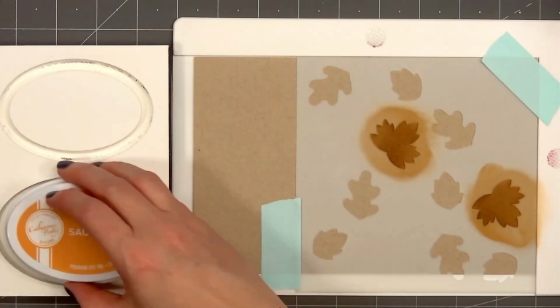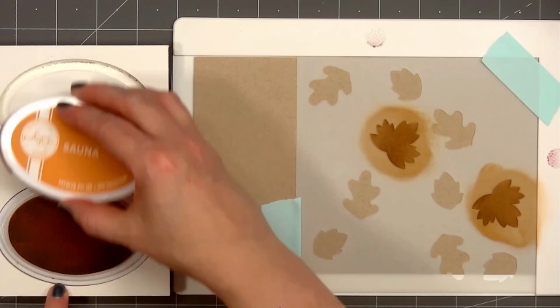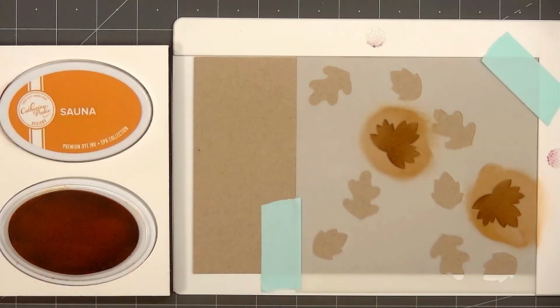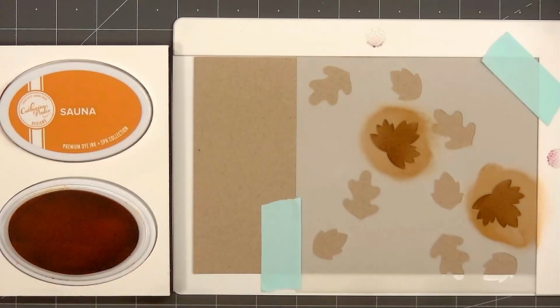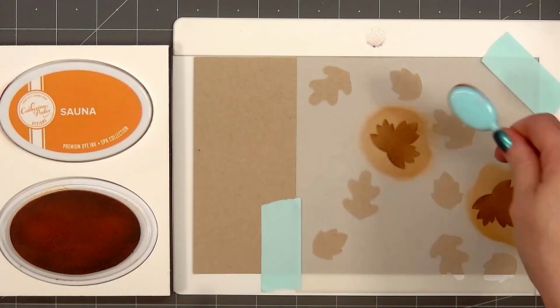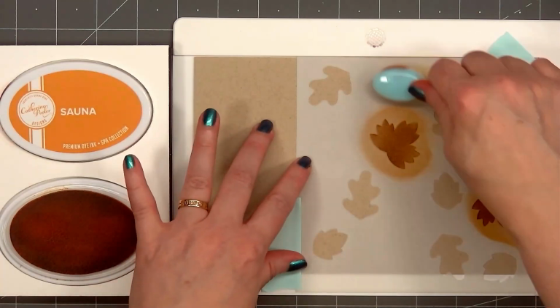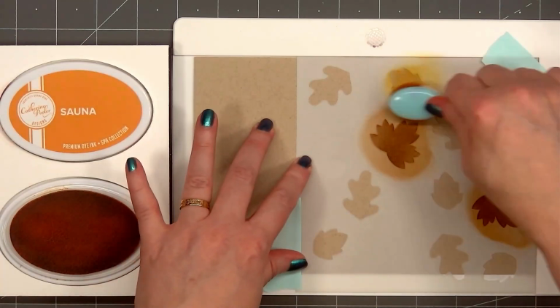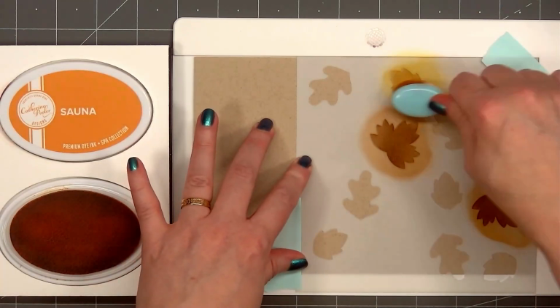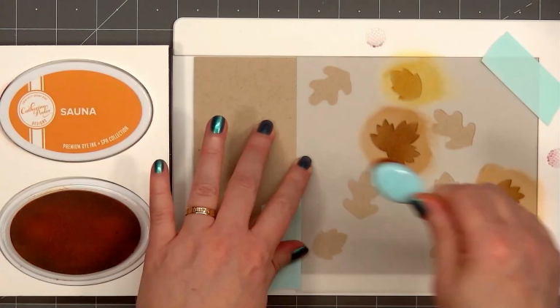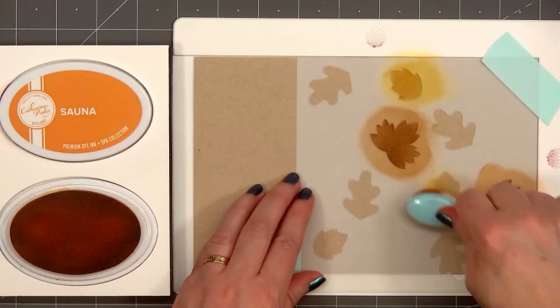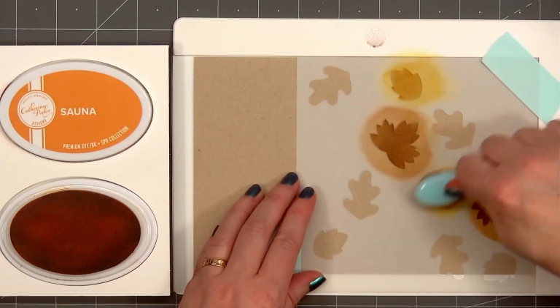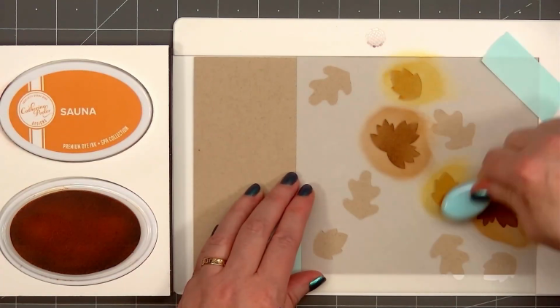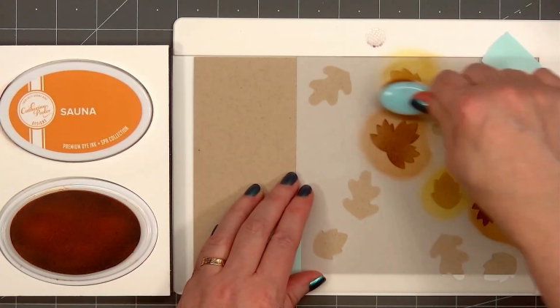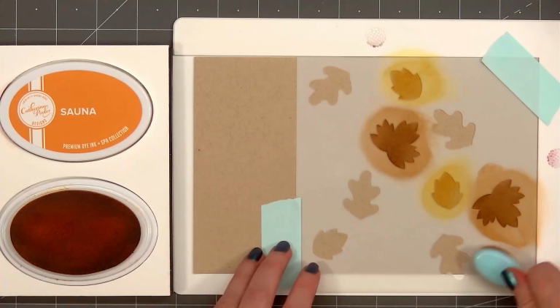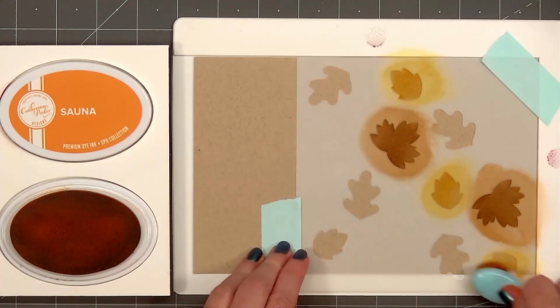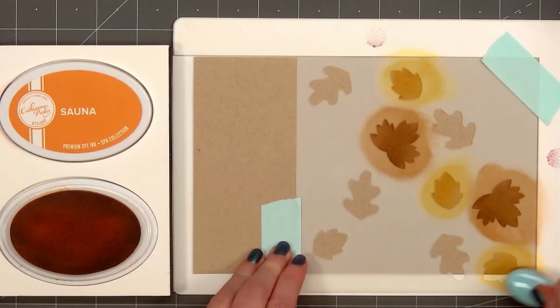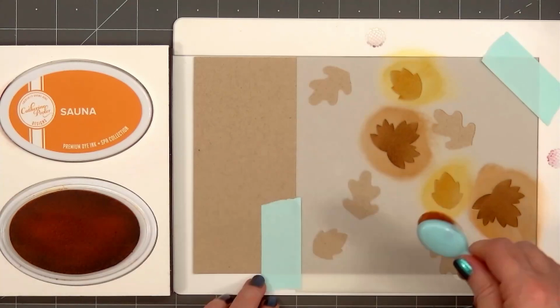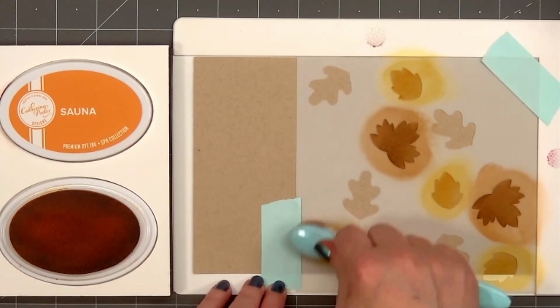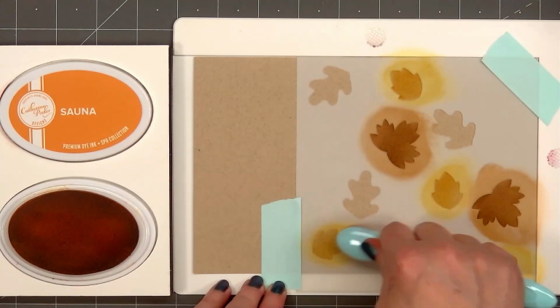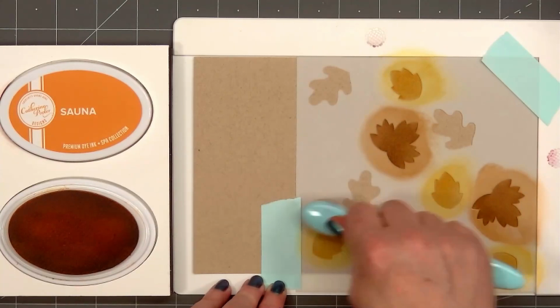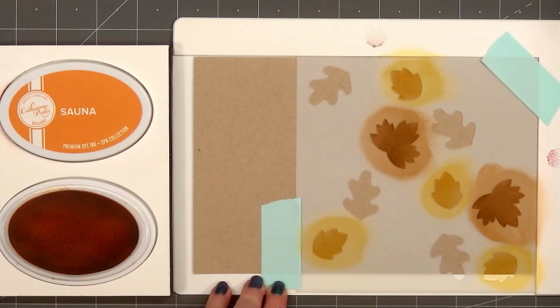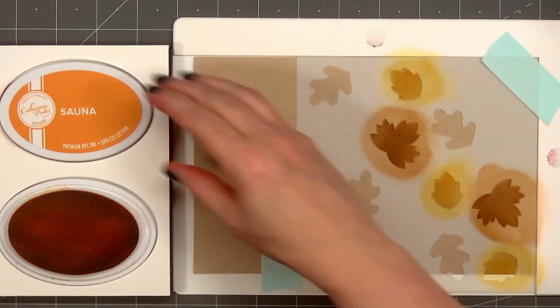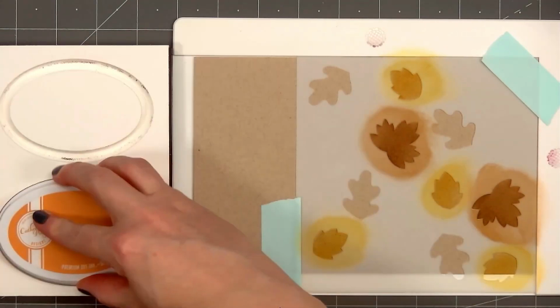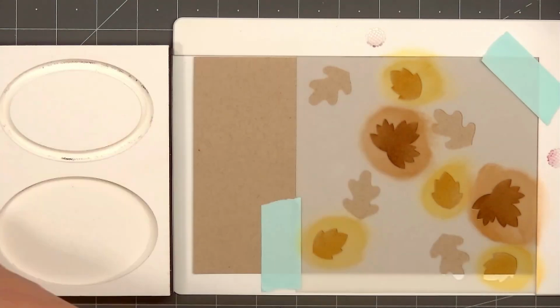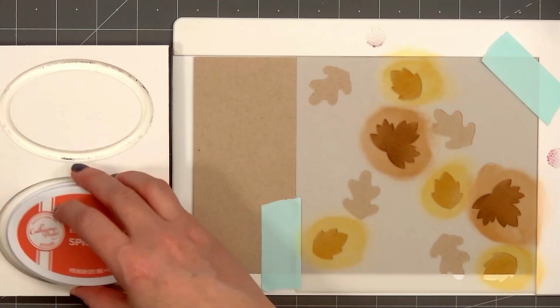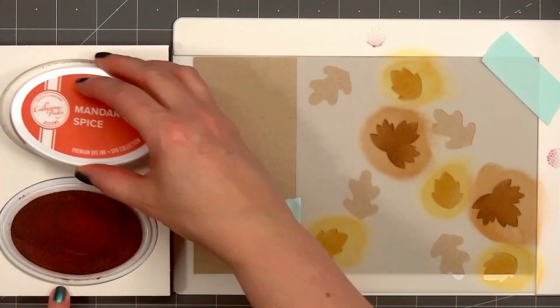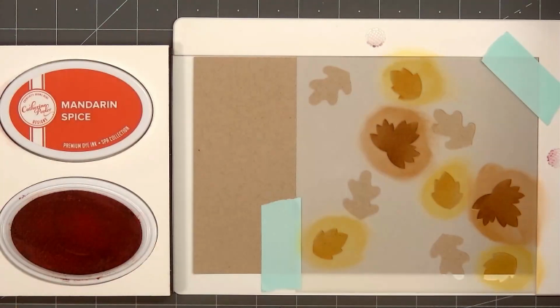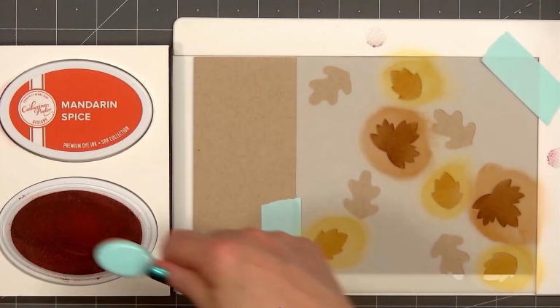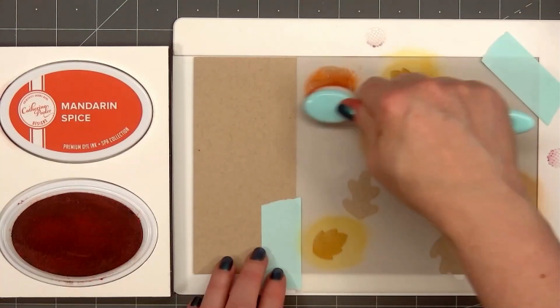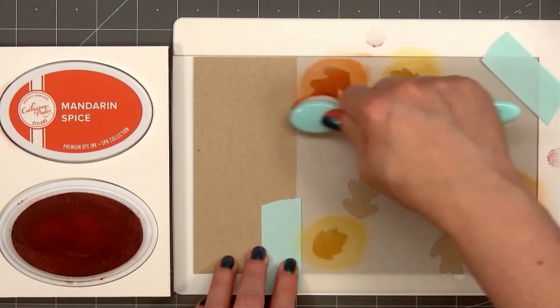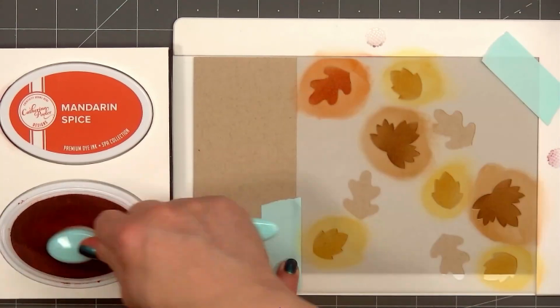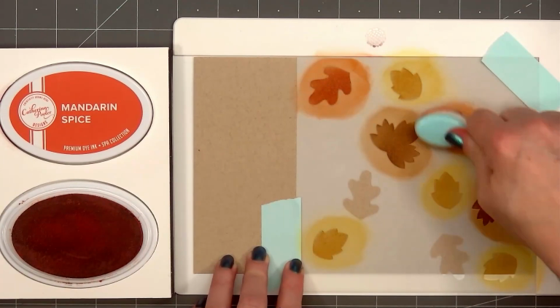I bring cards to a local retirement home every month, and I realized I'm short on fall cards, so I thought I would use Pretty Pink Posh's Layered Woodland Stencil Set and mass produce a bunch of cards.